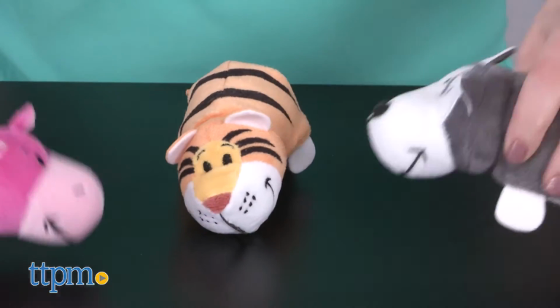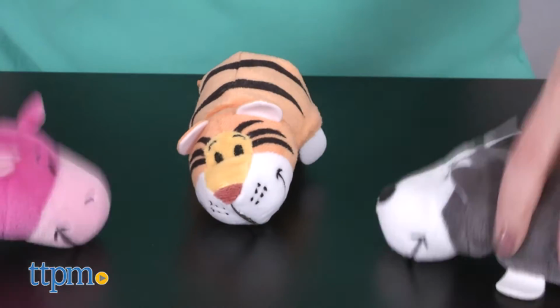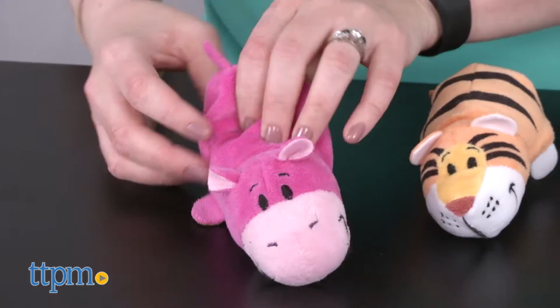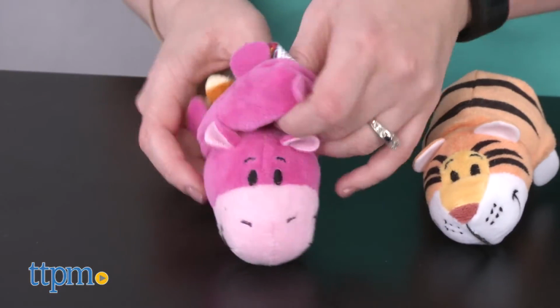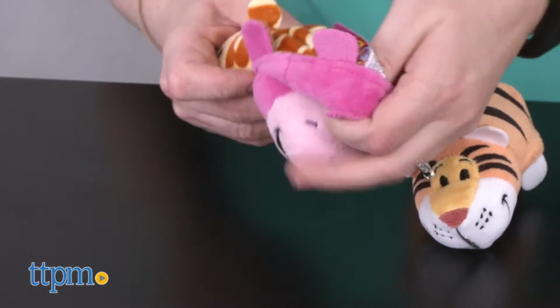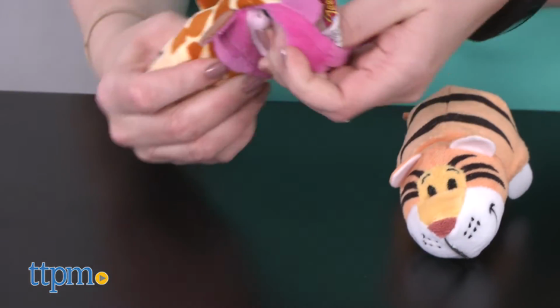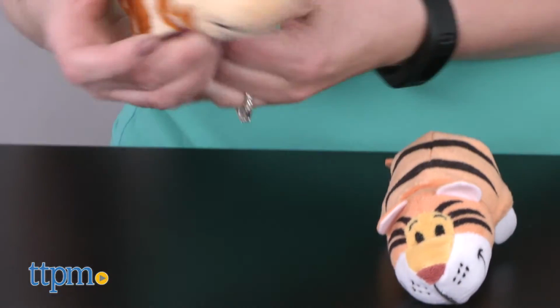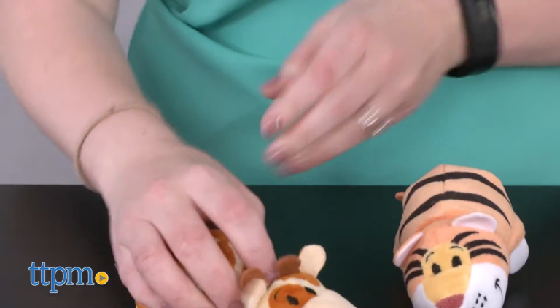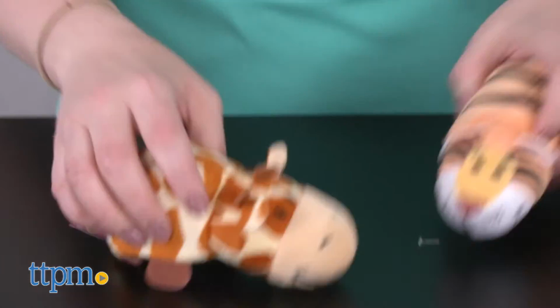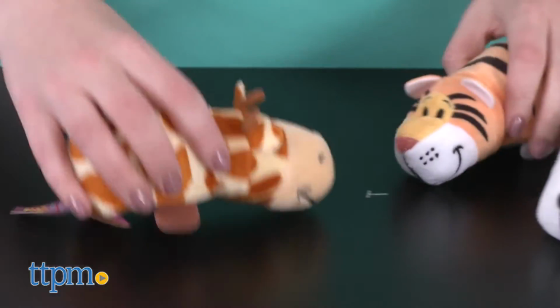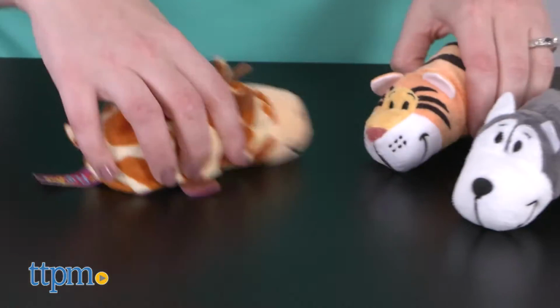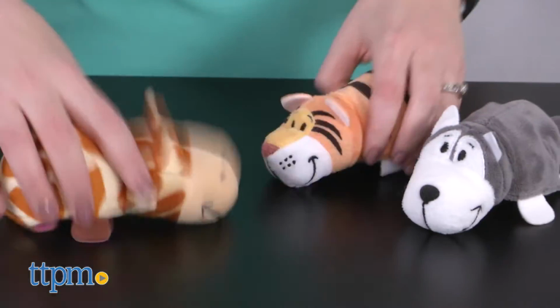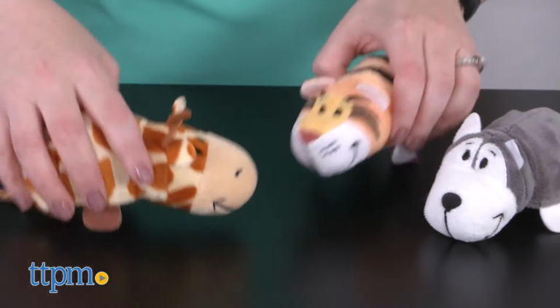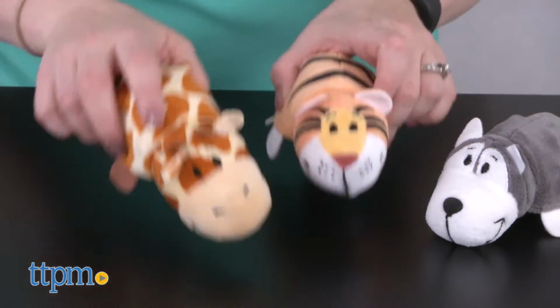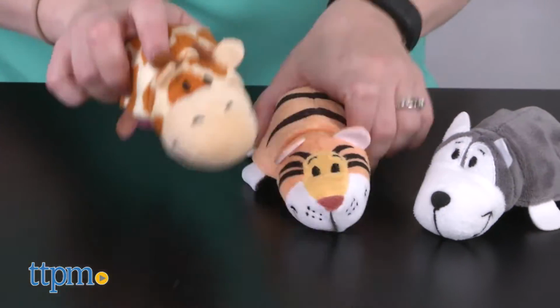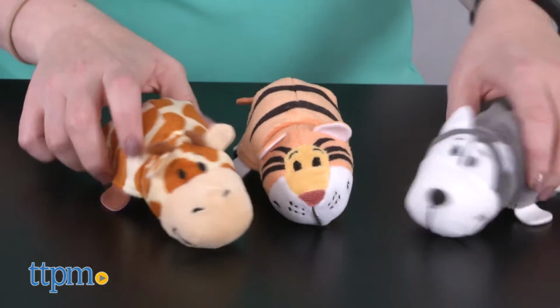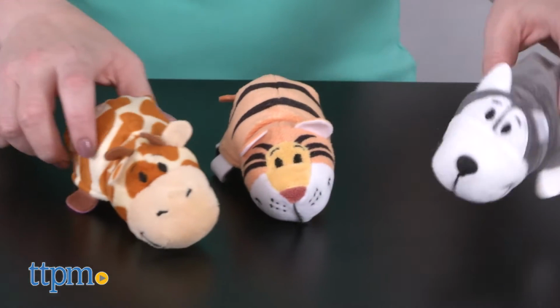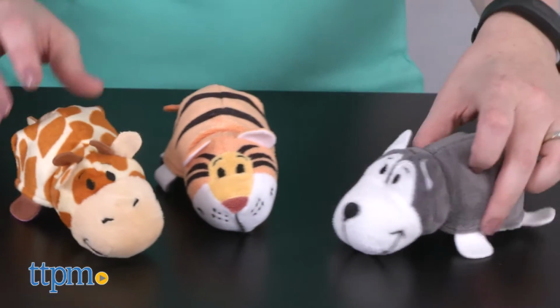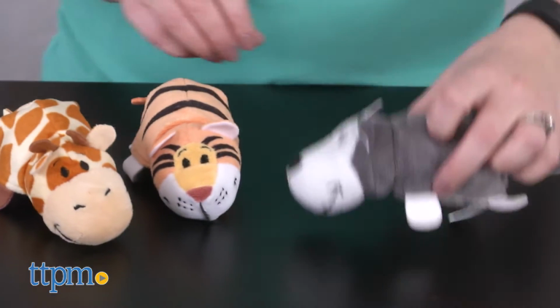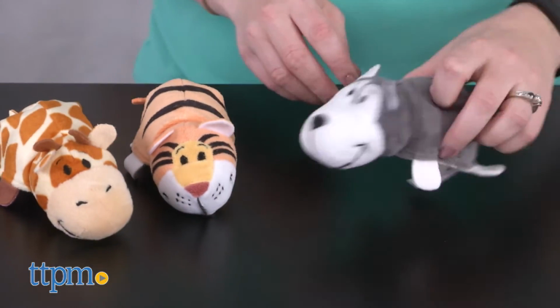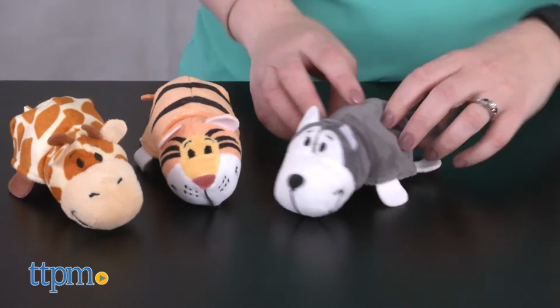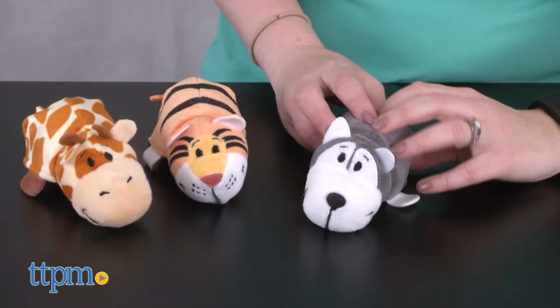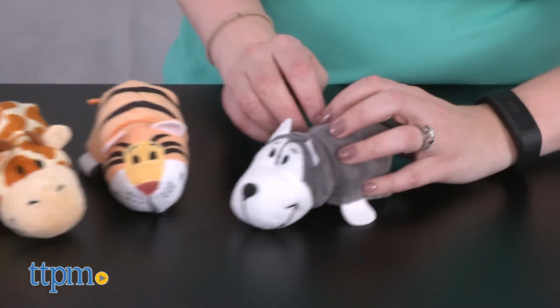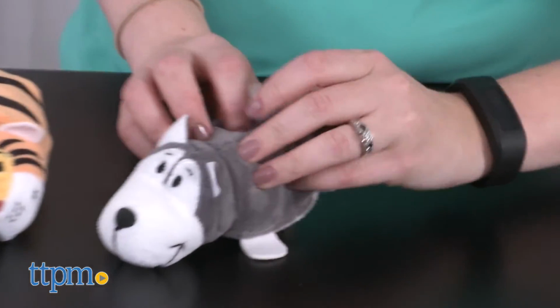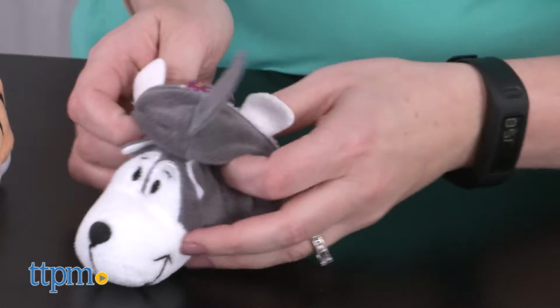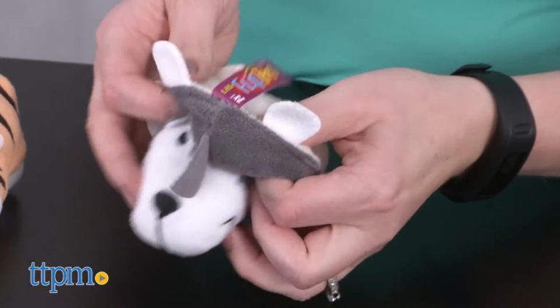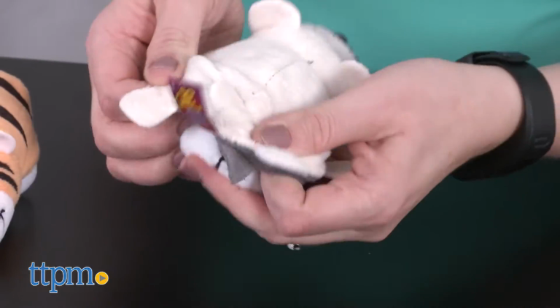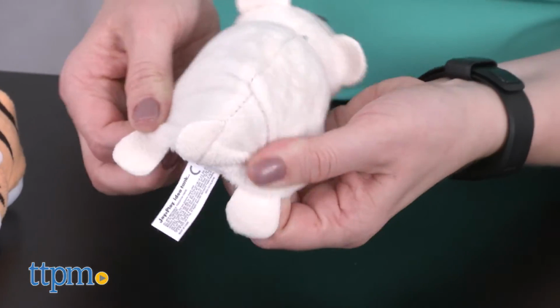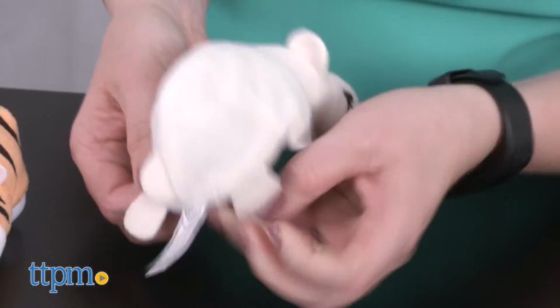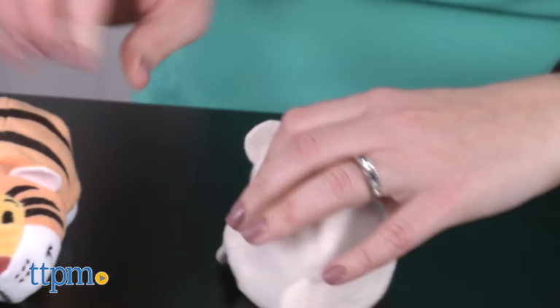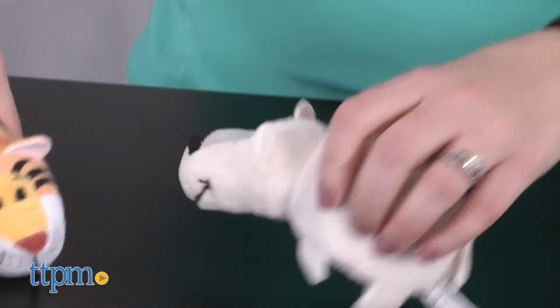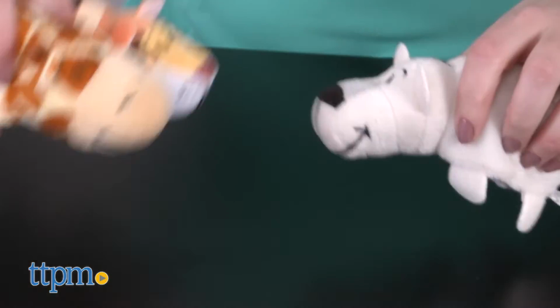The flipping transformation is really easy to do and lets kids do it over and over again. This will inspire all sorts of imaginative storytelling as kids go from playing with one animal to playing with the other and back again.